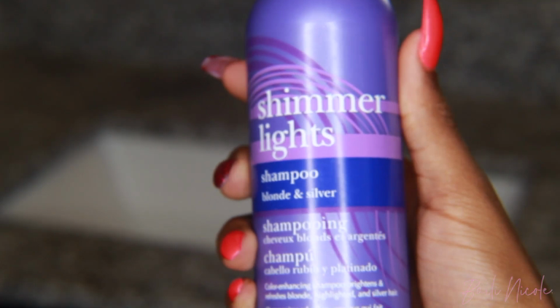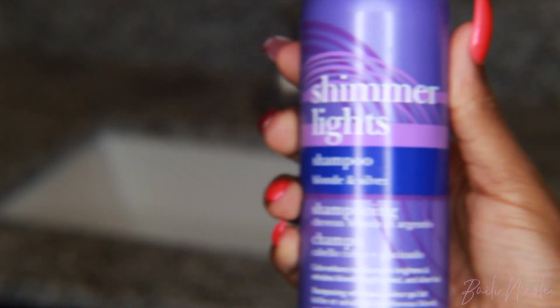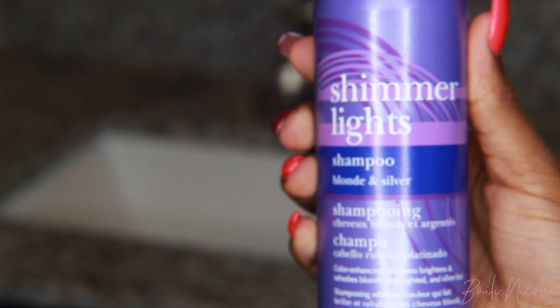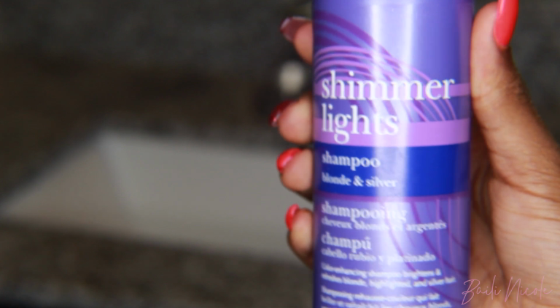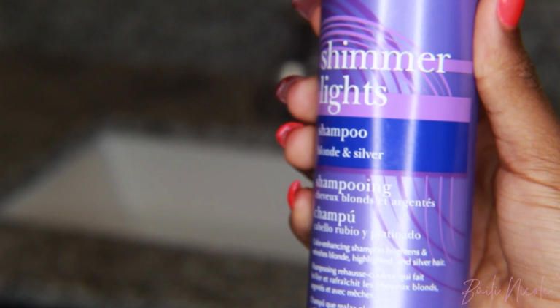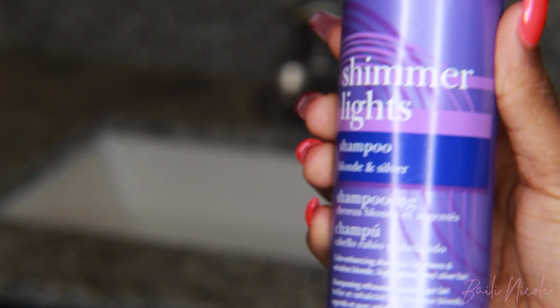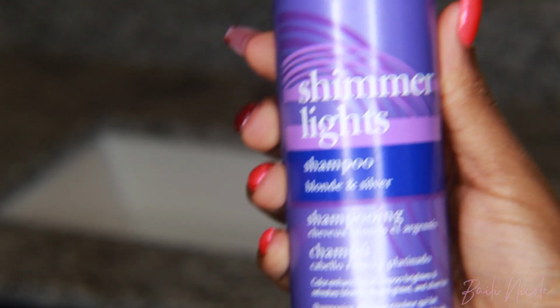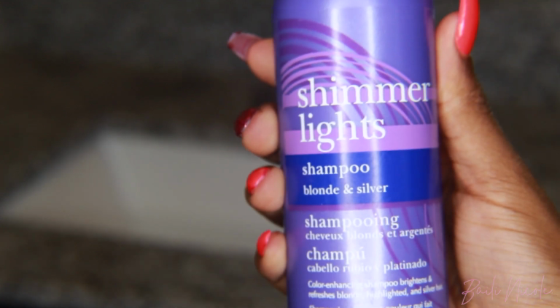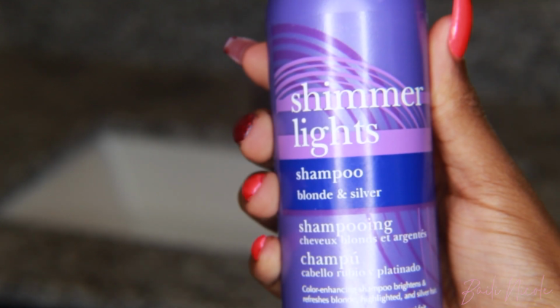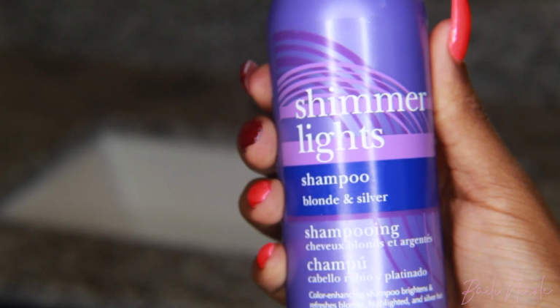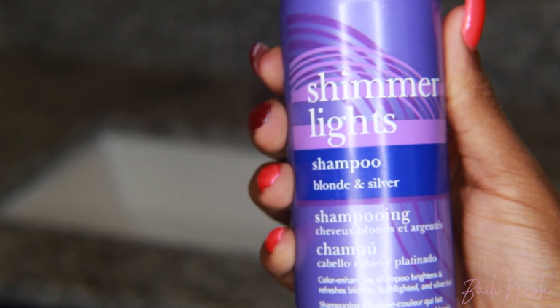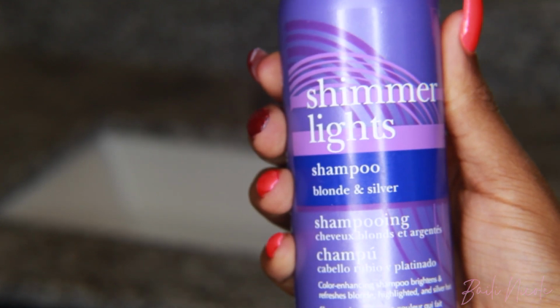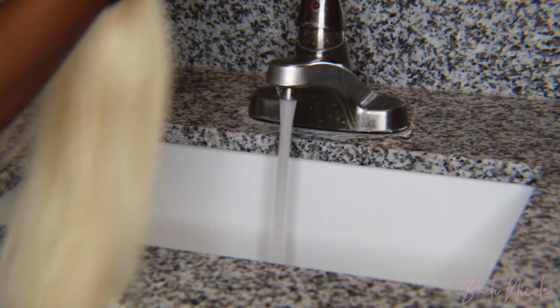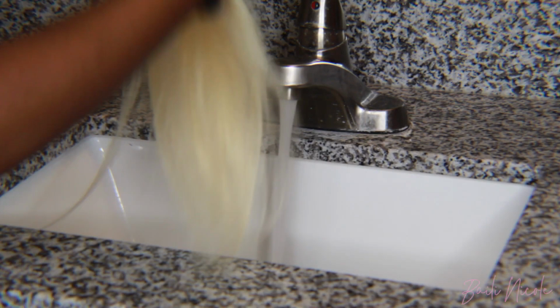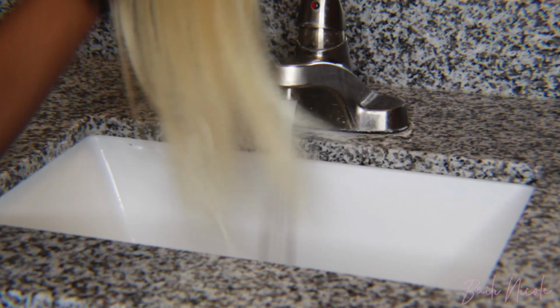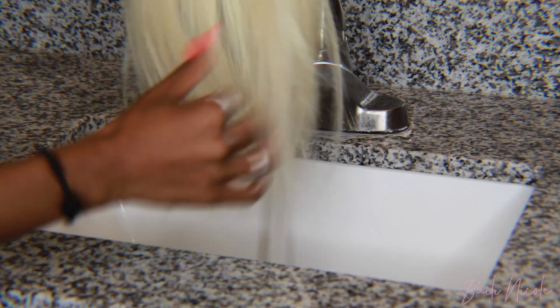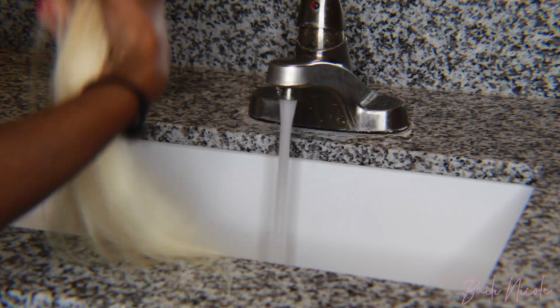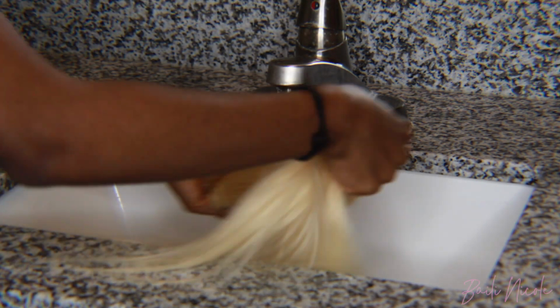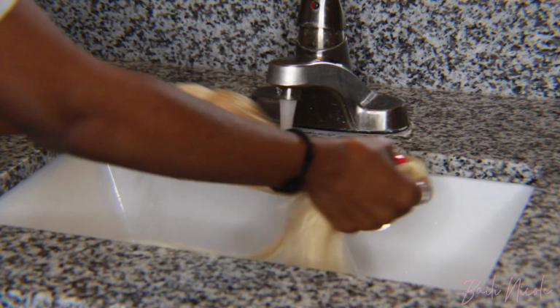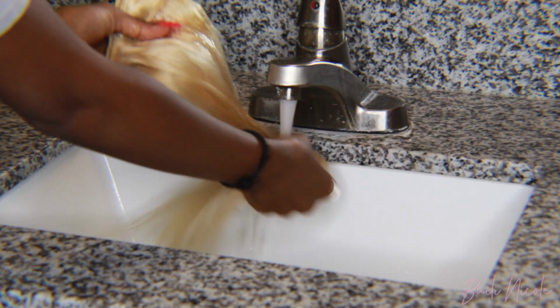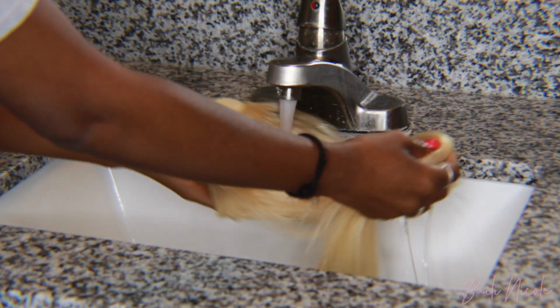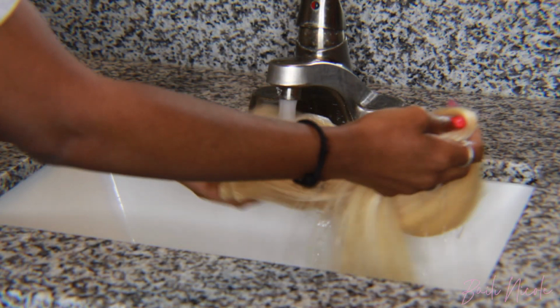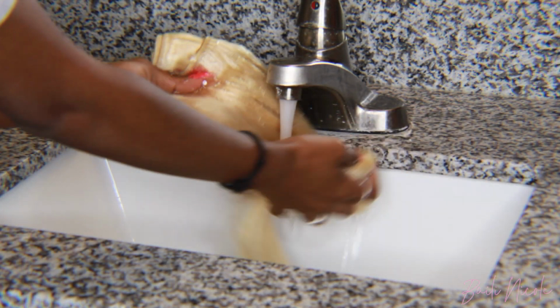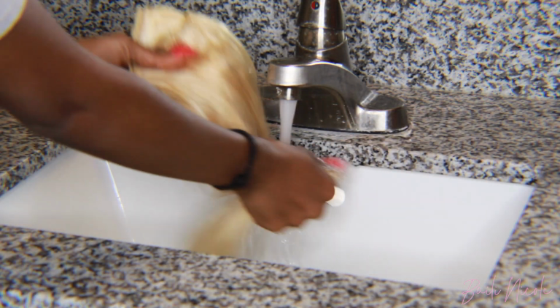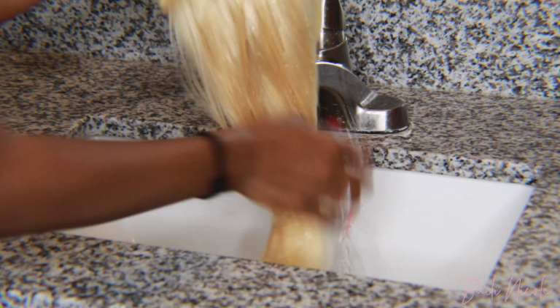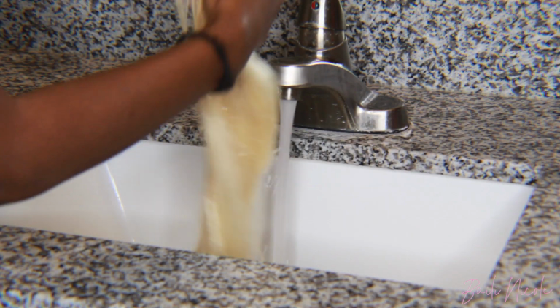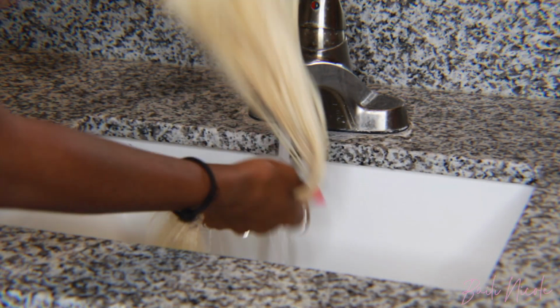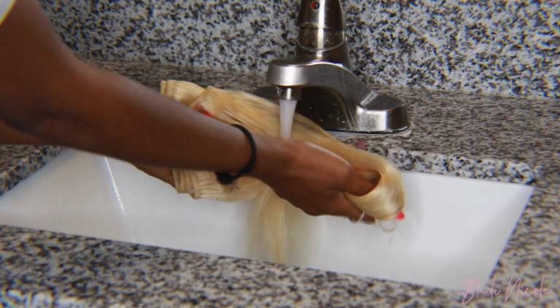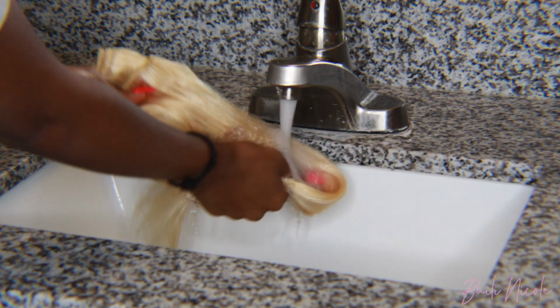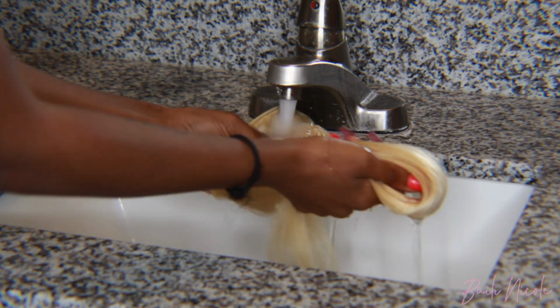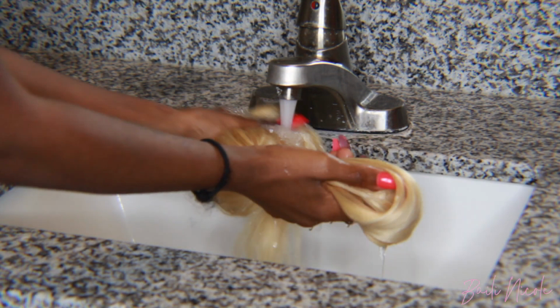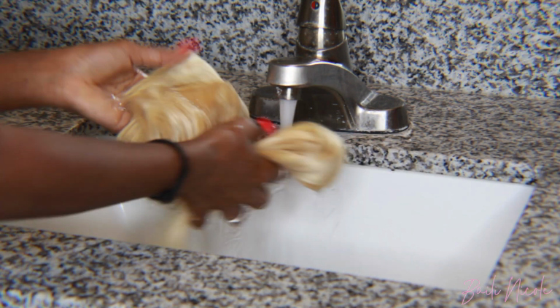This step is completely optional. I'm using Shimmer Lights purple shampoo. You can use this just to tone the hair and create some dimension throughout so it's not just one color. But the dye itself will probably do that on its own, so again this is completely optional.